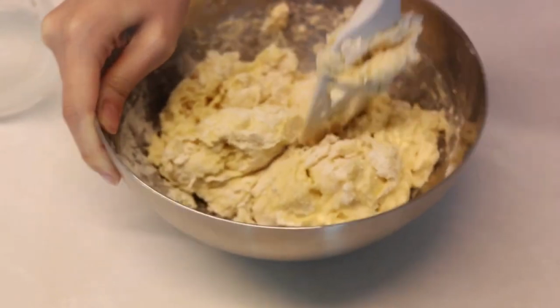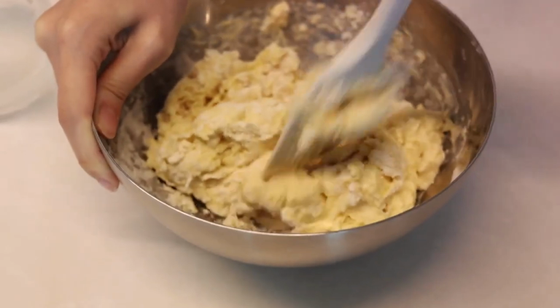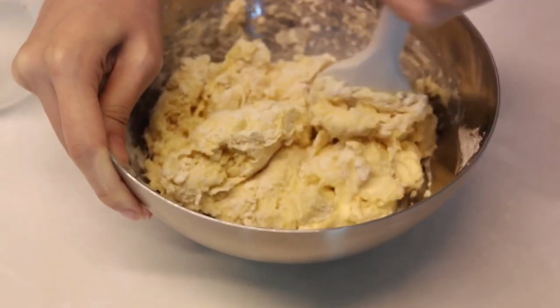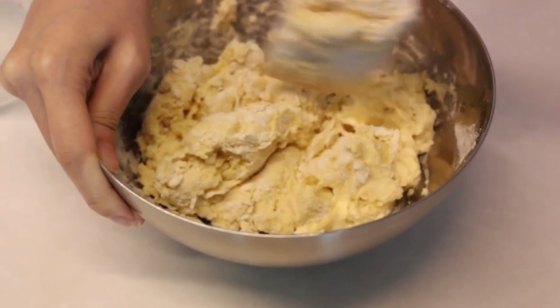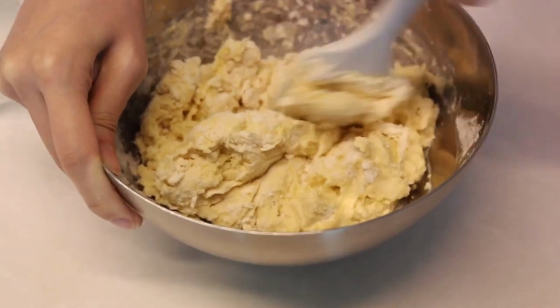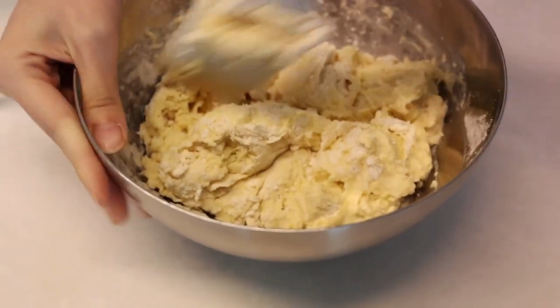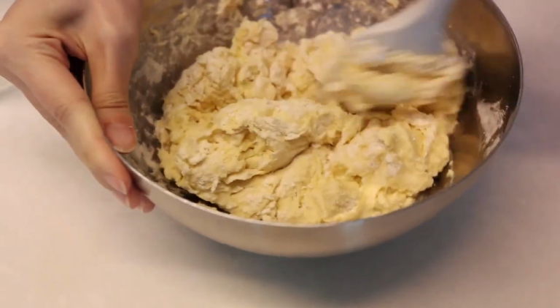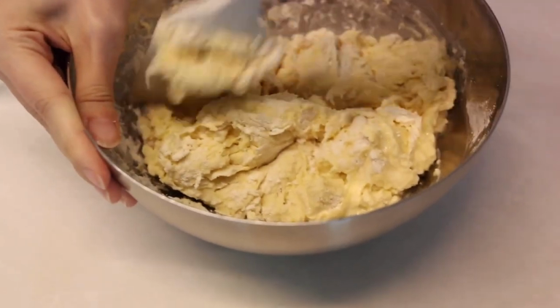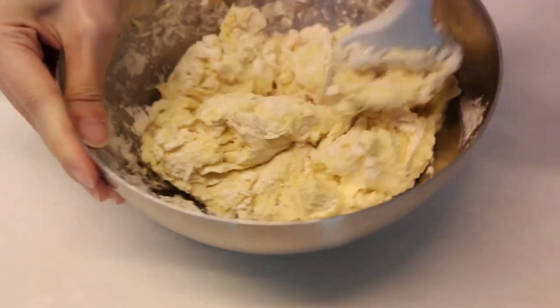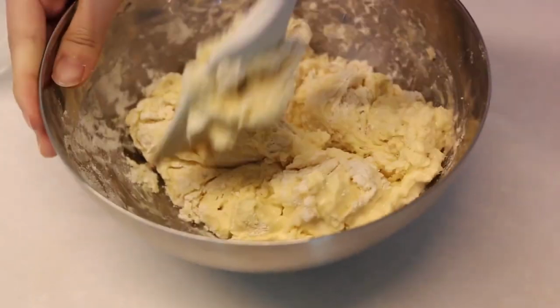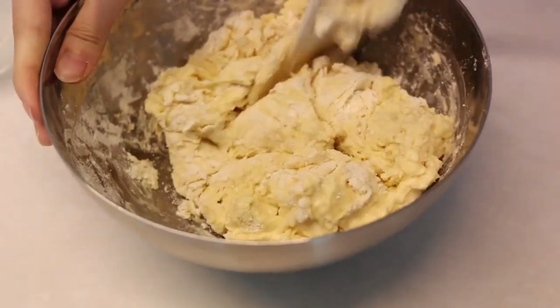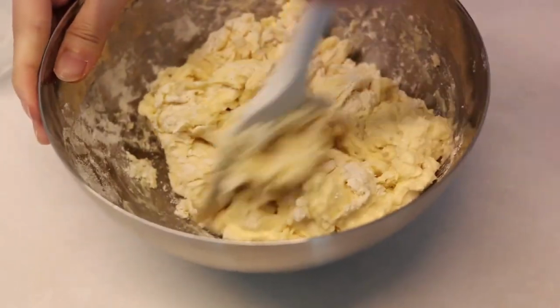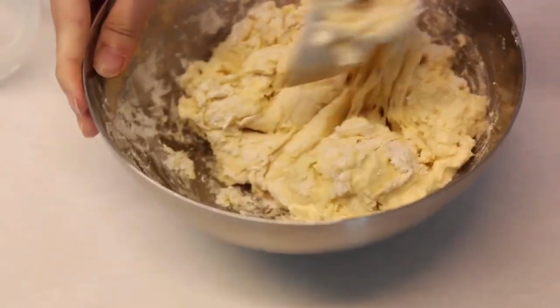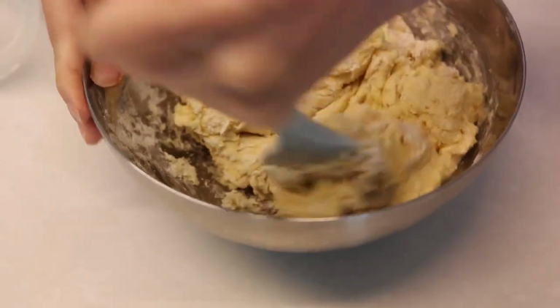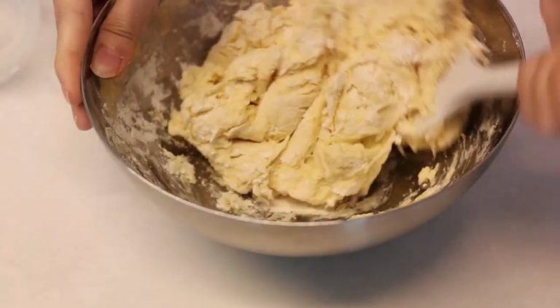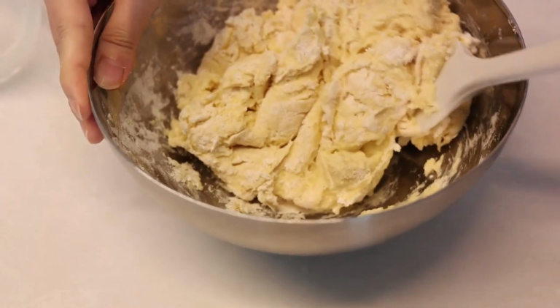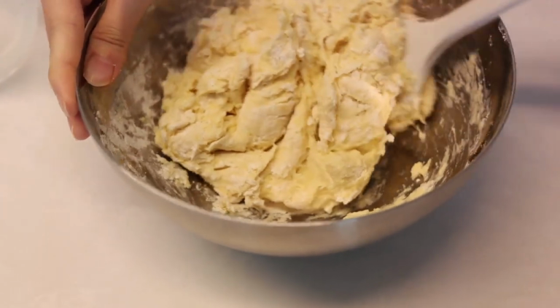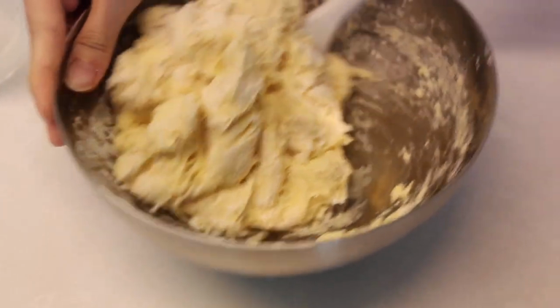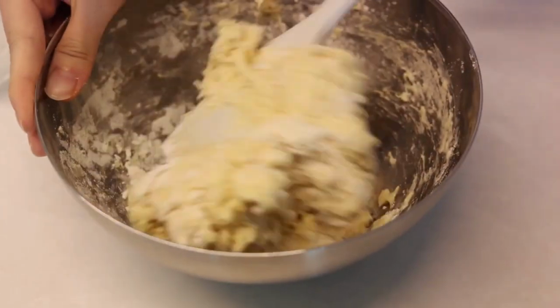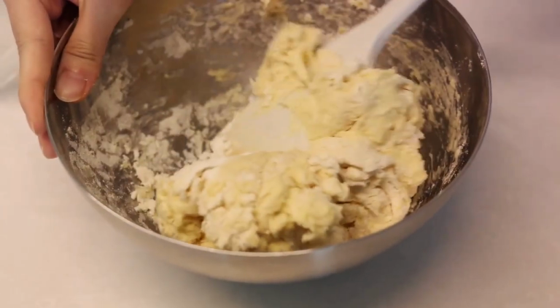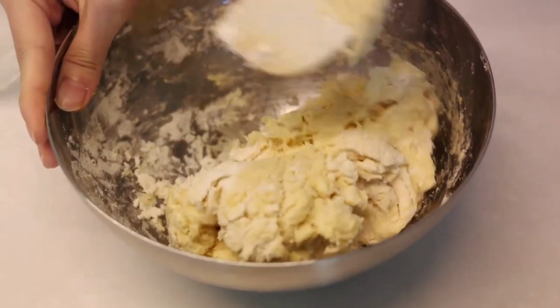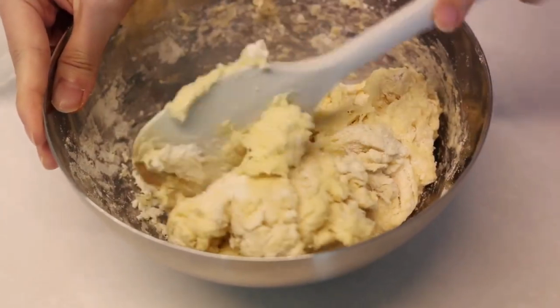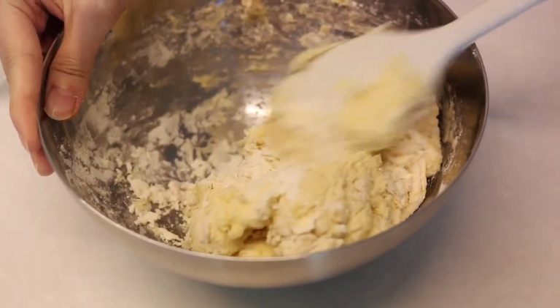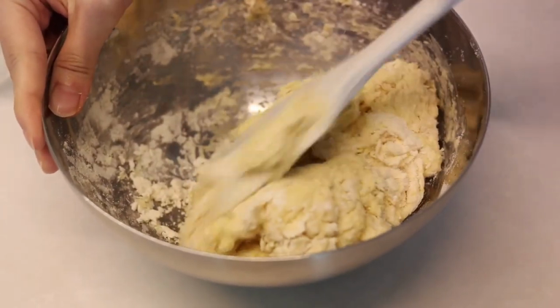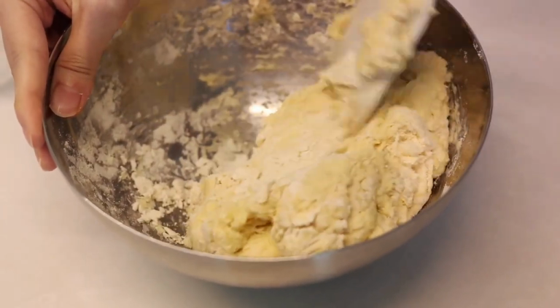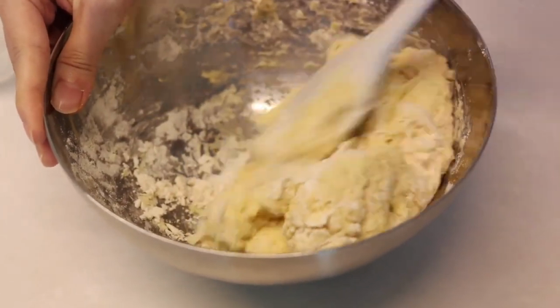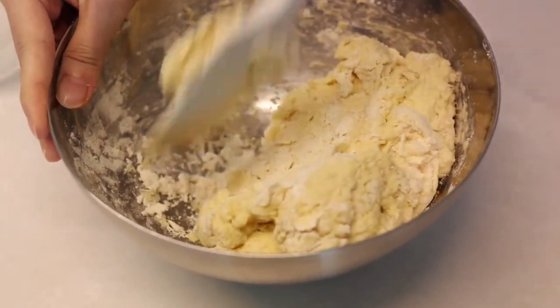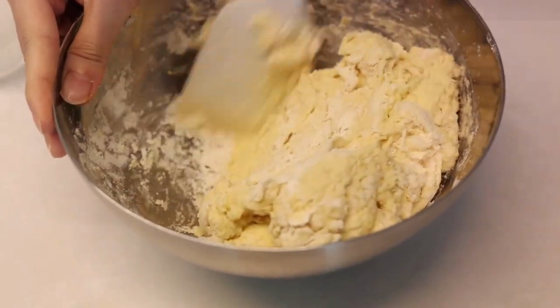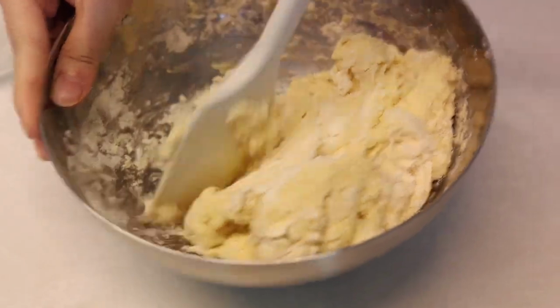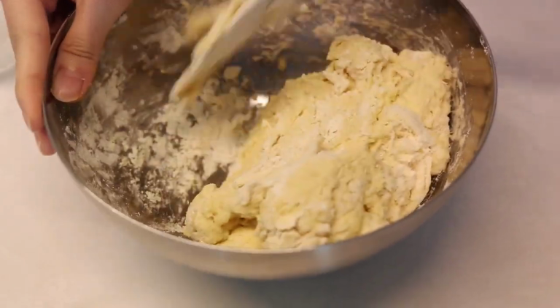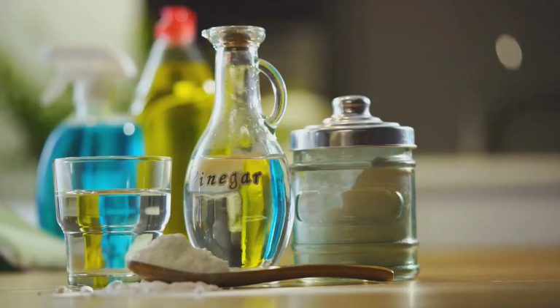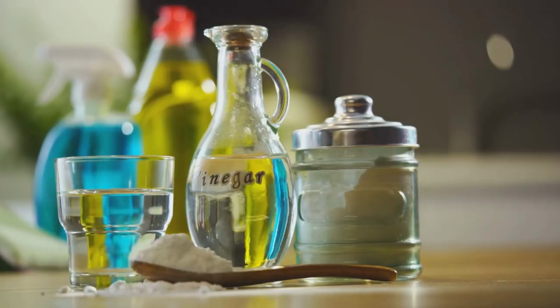Remember, baking soda is all about balance. It reacts with acidic liquids, so it's crucial to ensure the right amount is used in your recipes. Too much baking soda and your baked goods might taste soapy. Too little and they might be flat and dense.